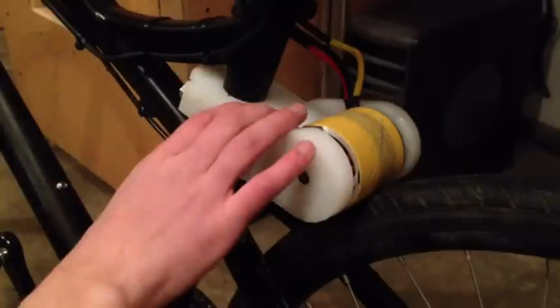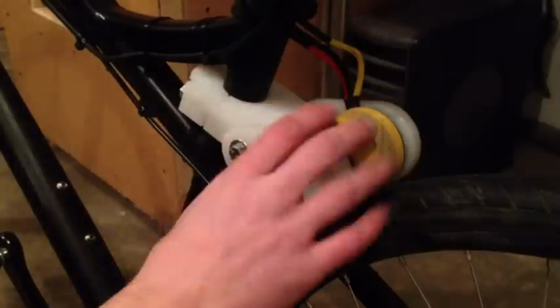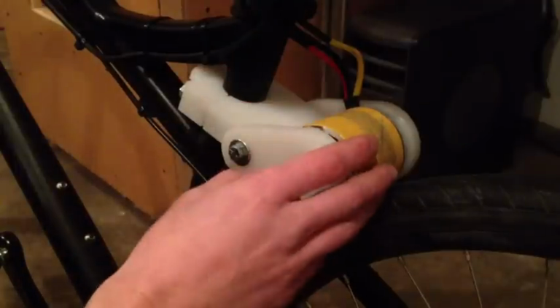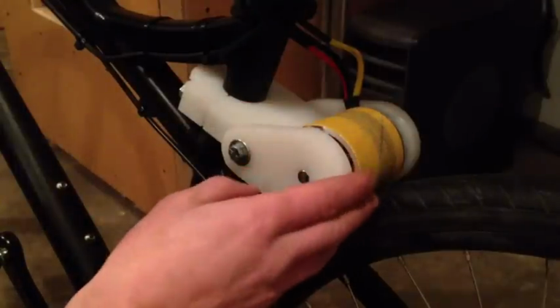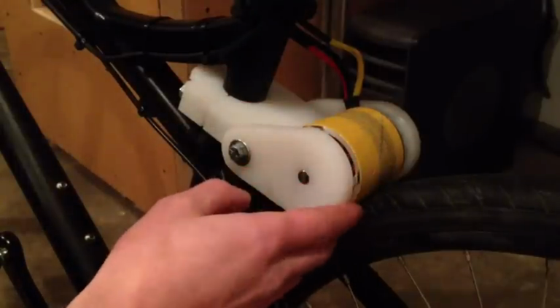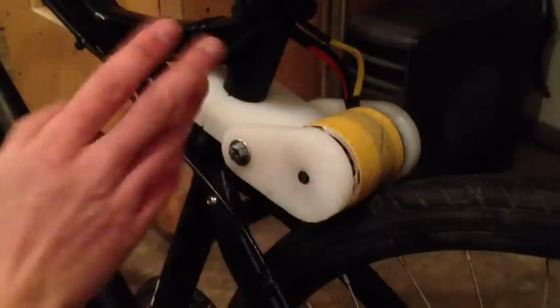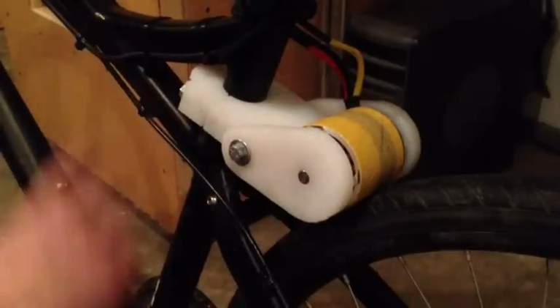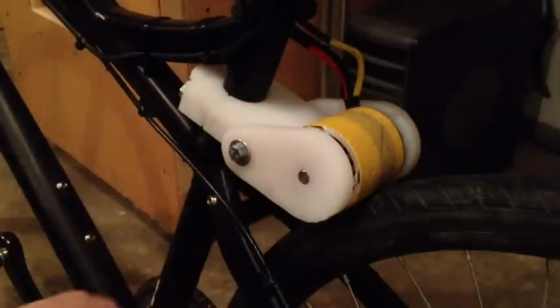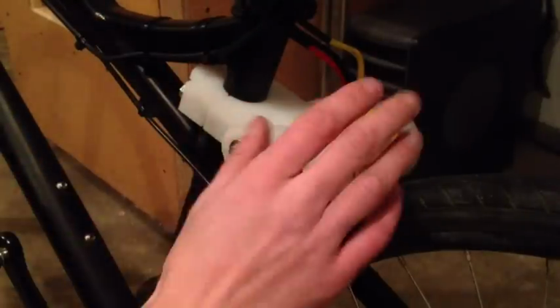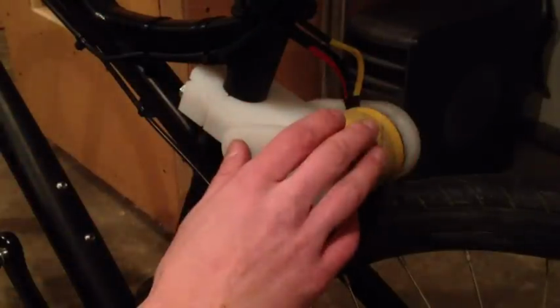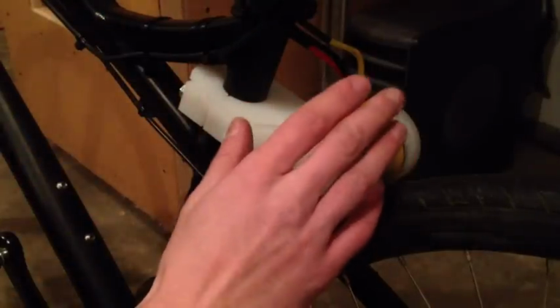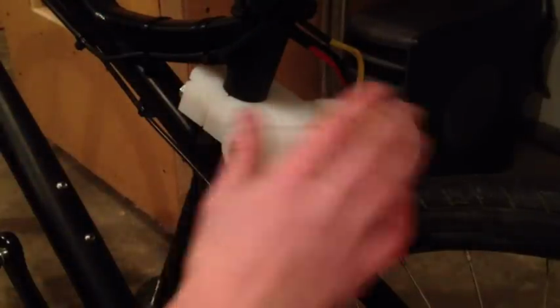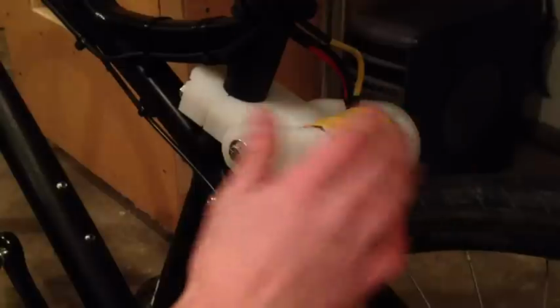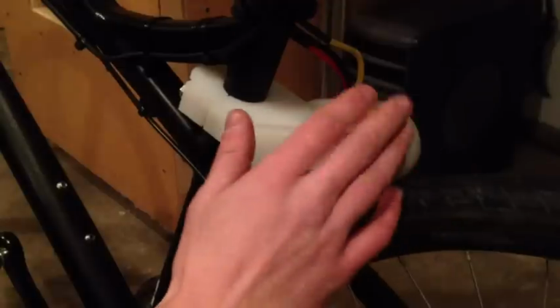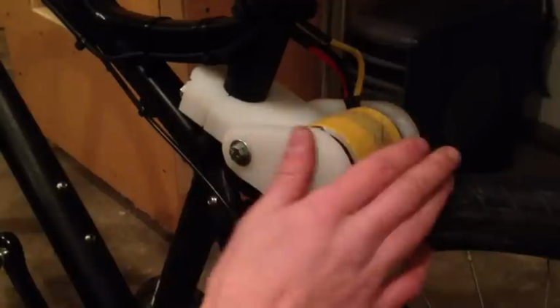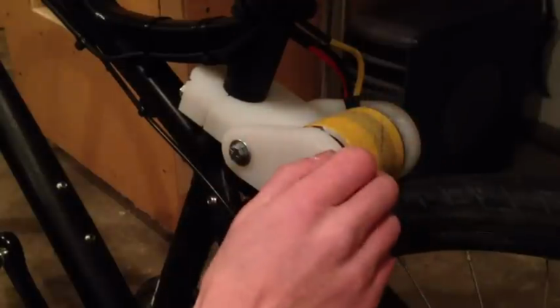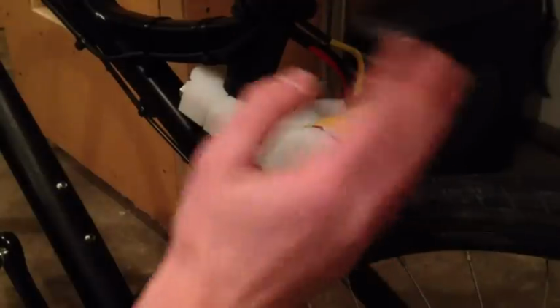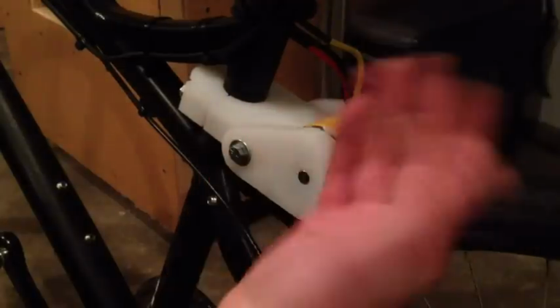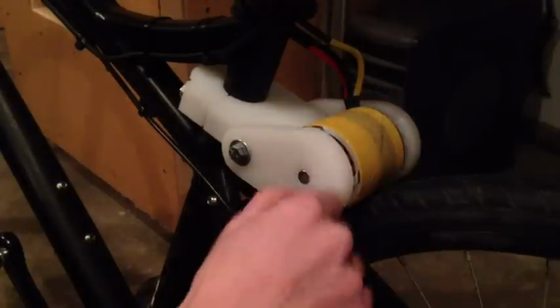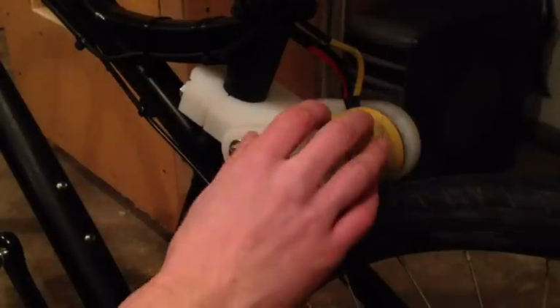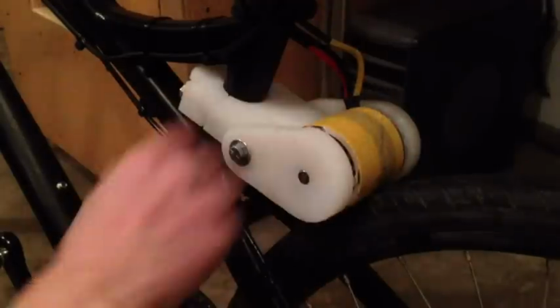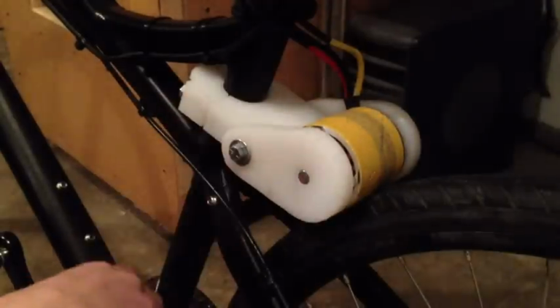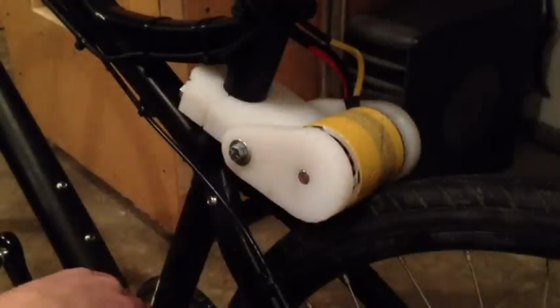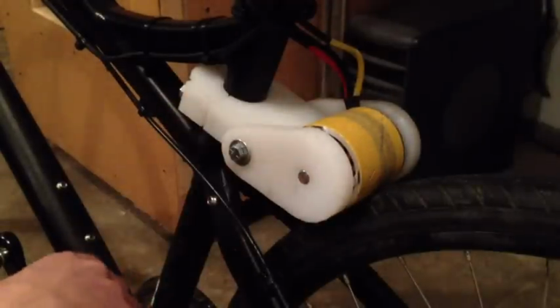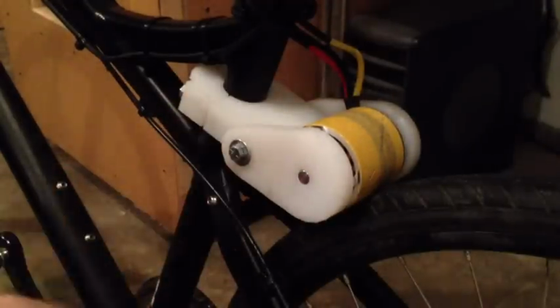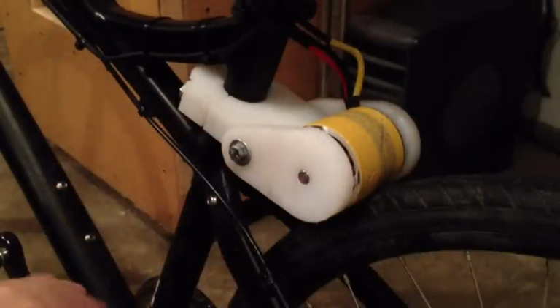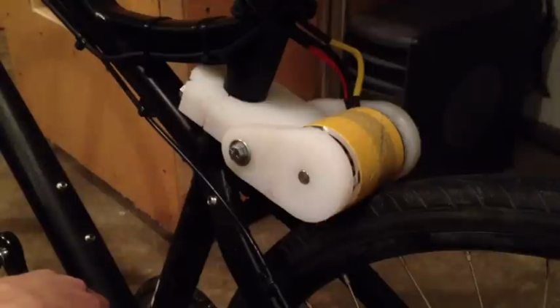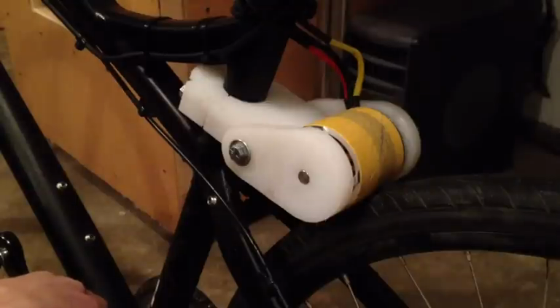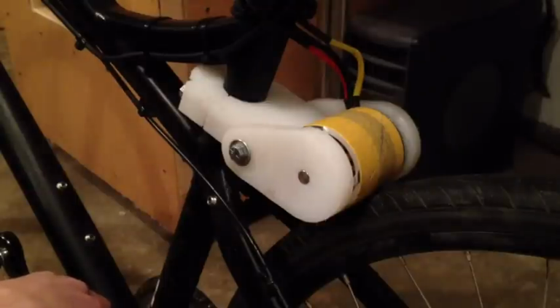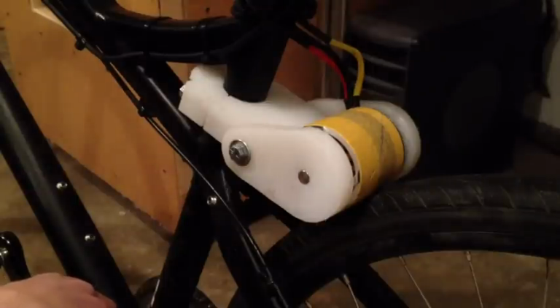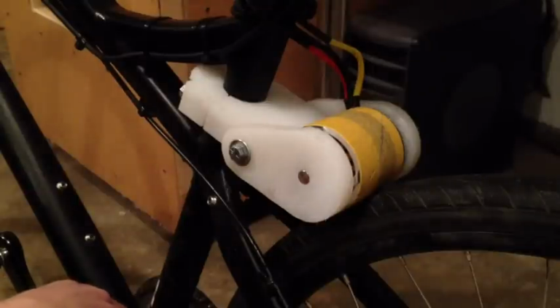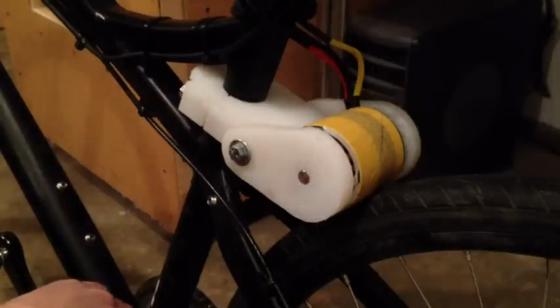The motor is running about 300 to 400 watts. It's capable of a lot more but I'm currently limited by my voltage and by the gearing between the motor can and the tire. More voltage or a bigger can would let me go faster. Those are the main details of this project.